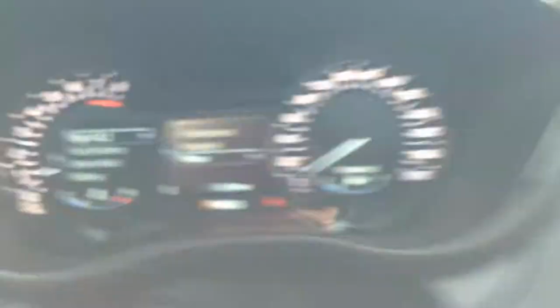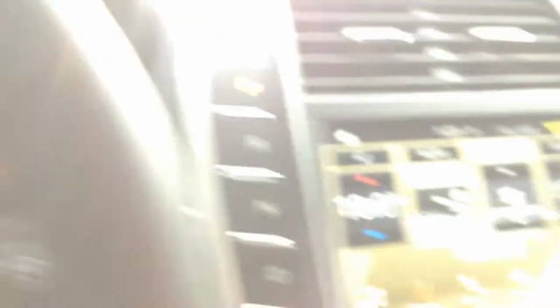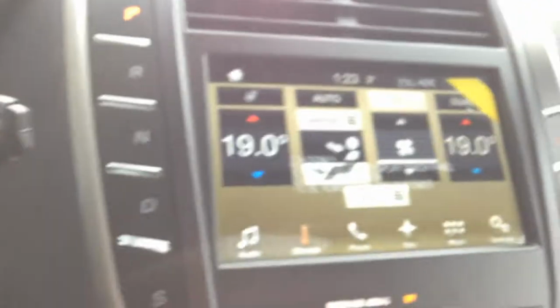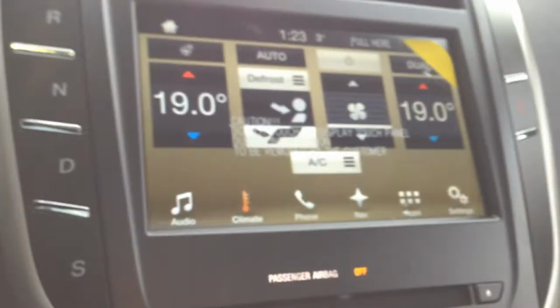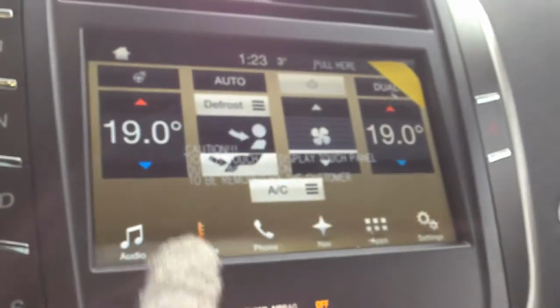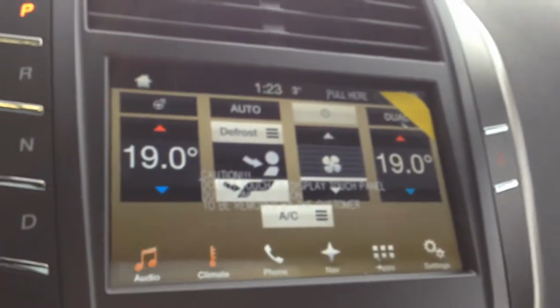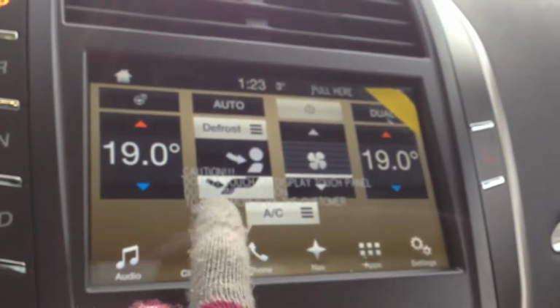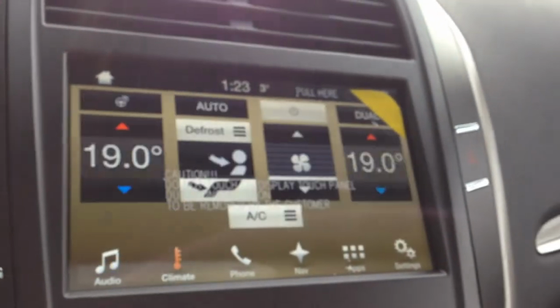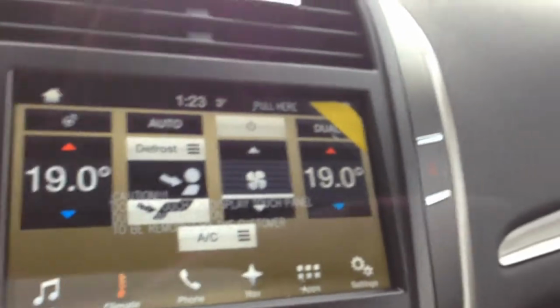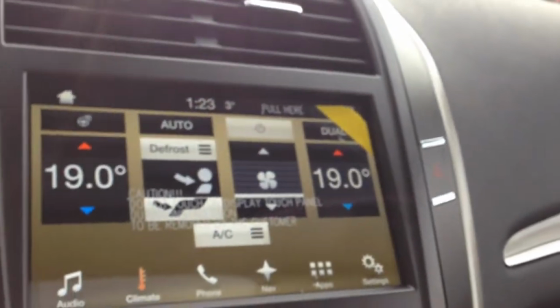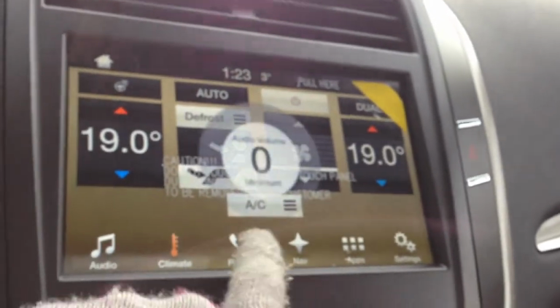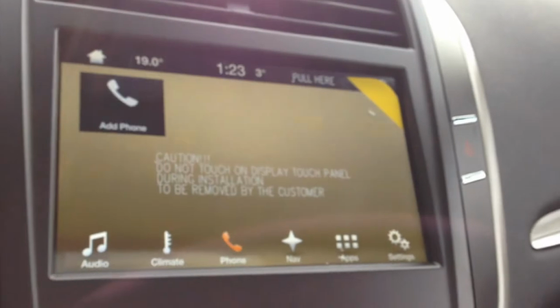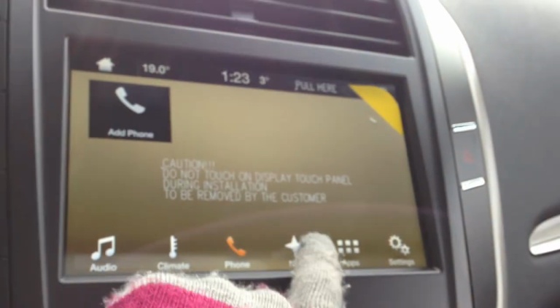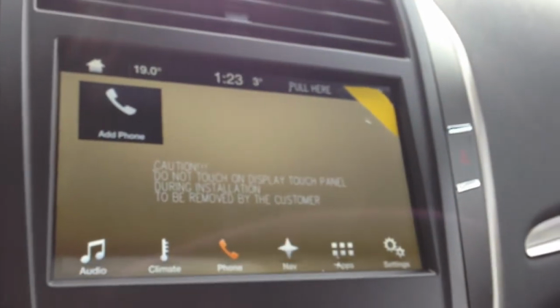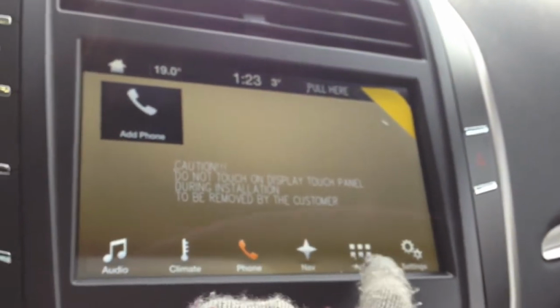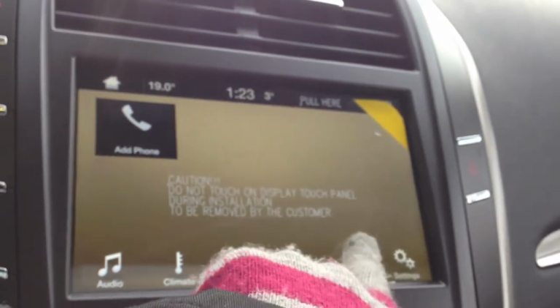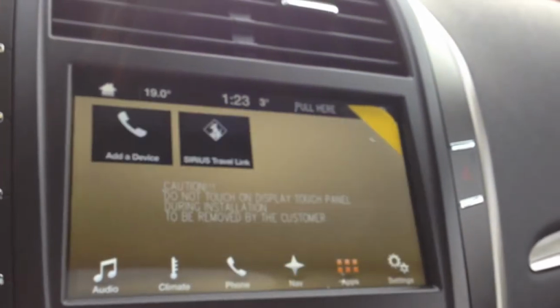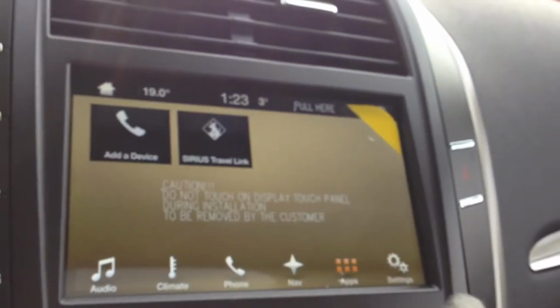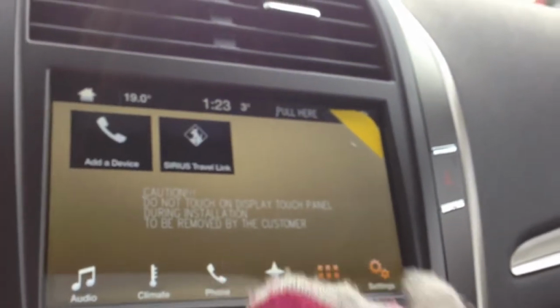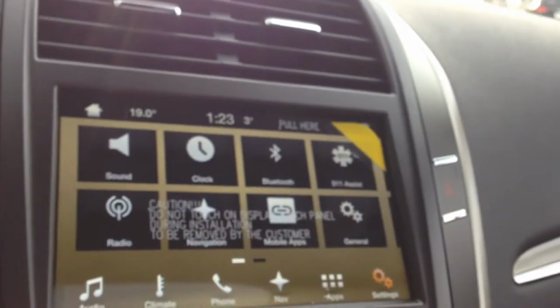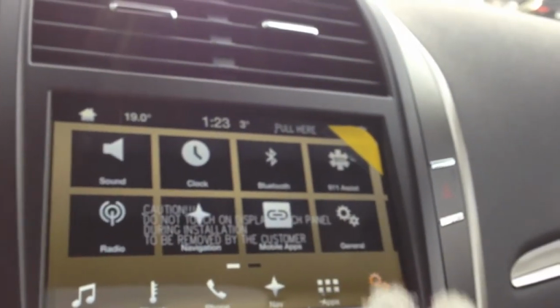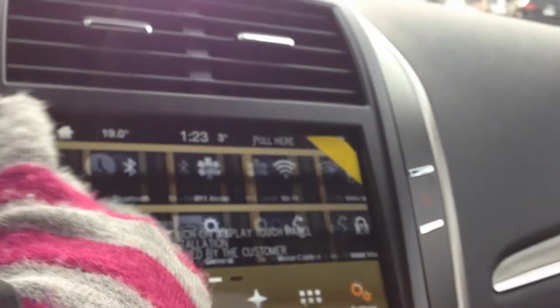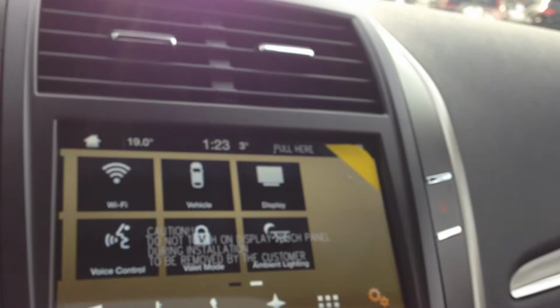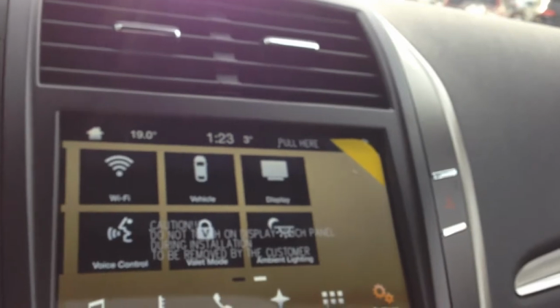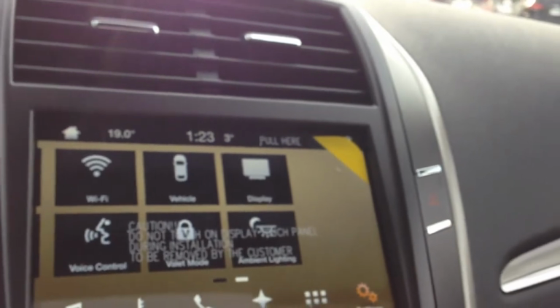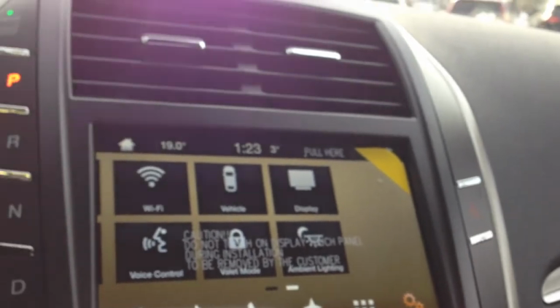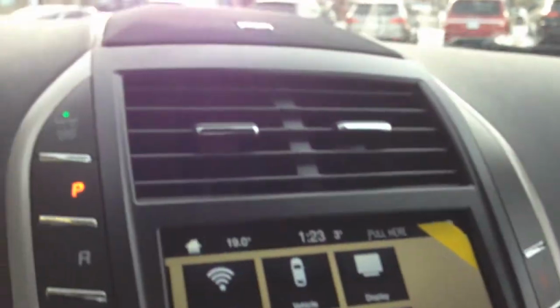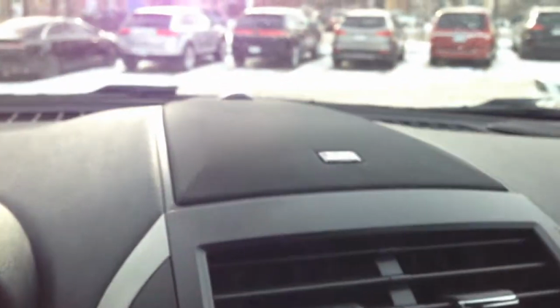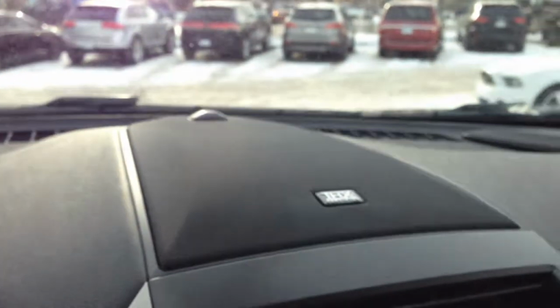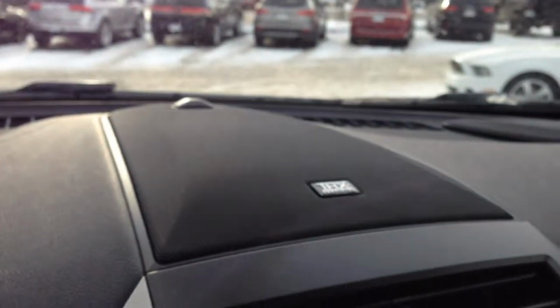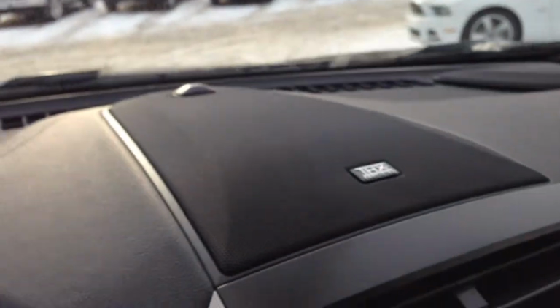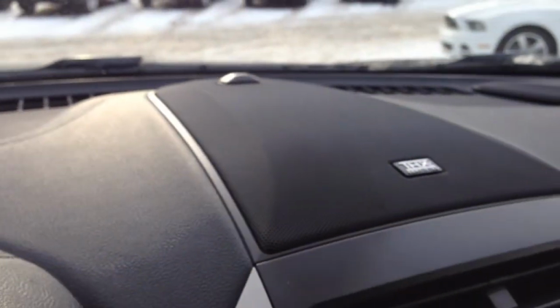Over in your touchscreen media center you have audio, climate control, your phone, navigation, your apps, and any settings you may need to scroll through with the touch of a finger.